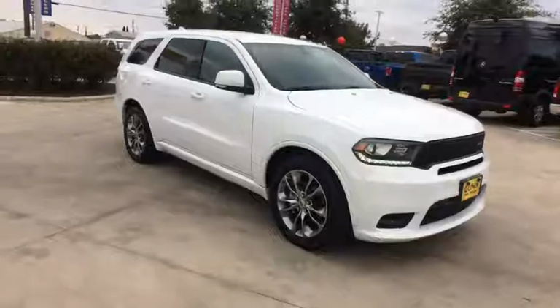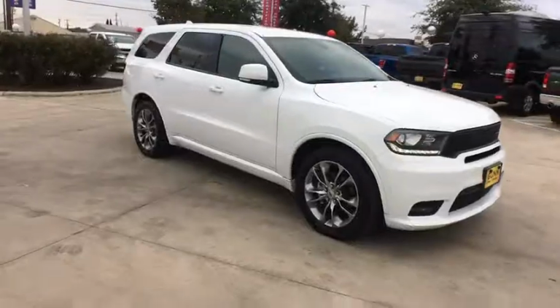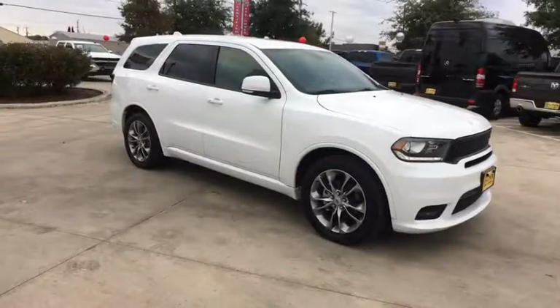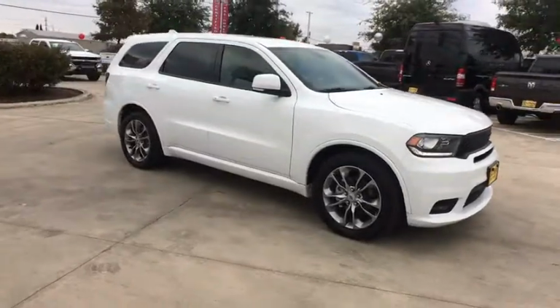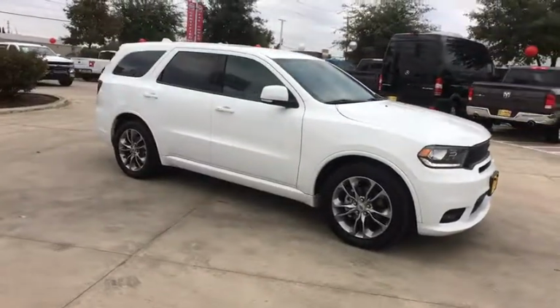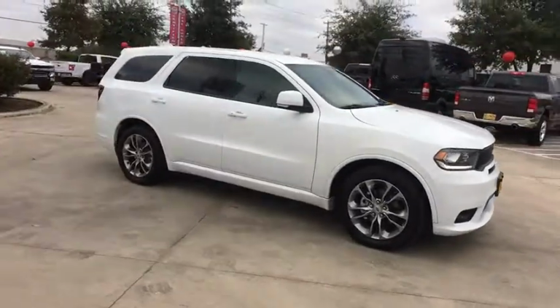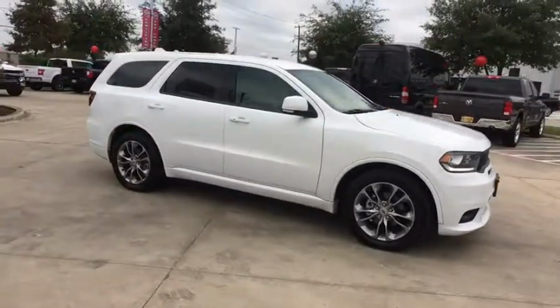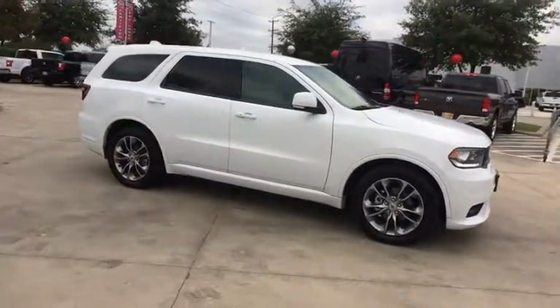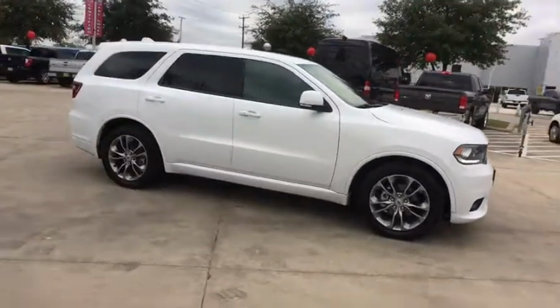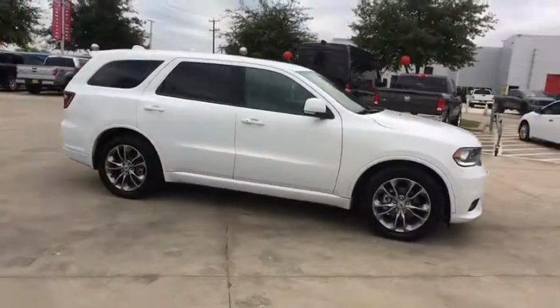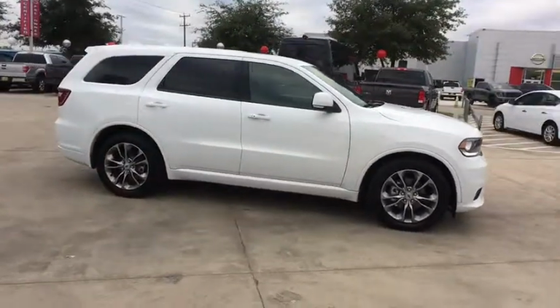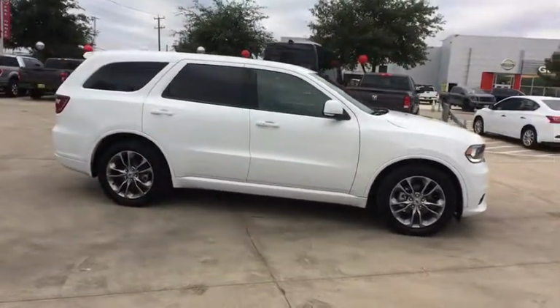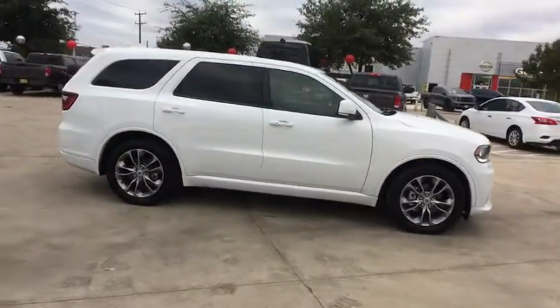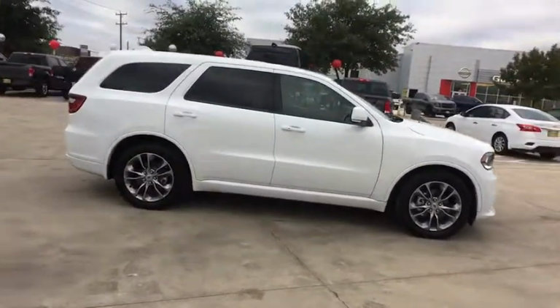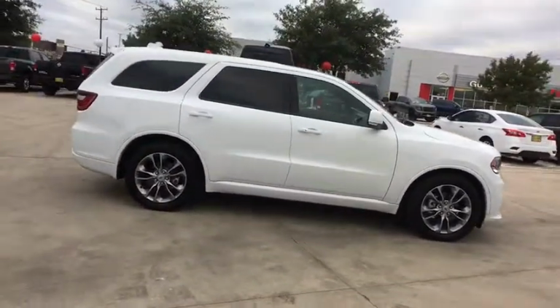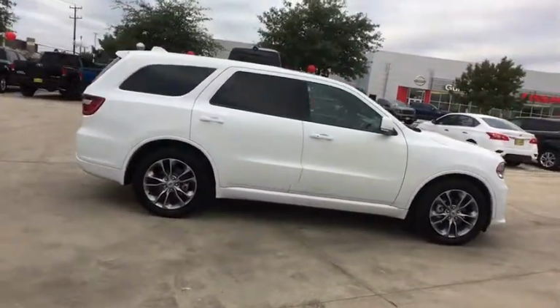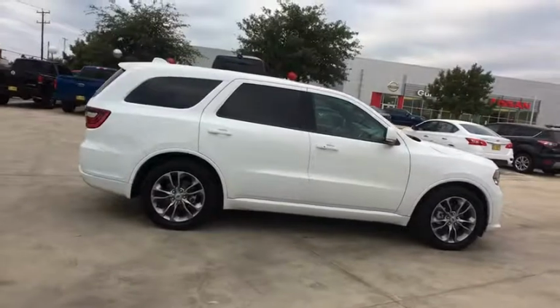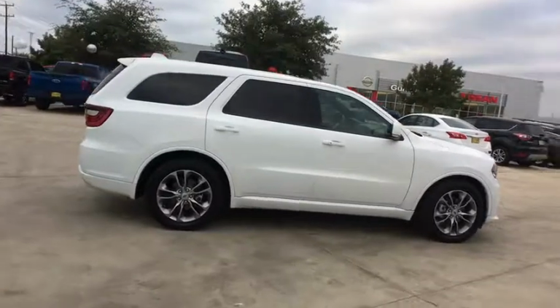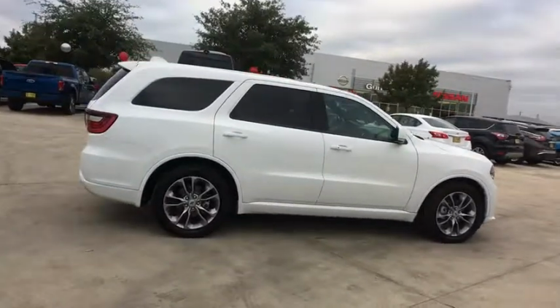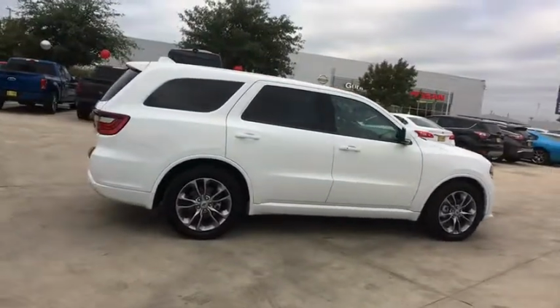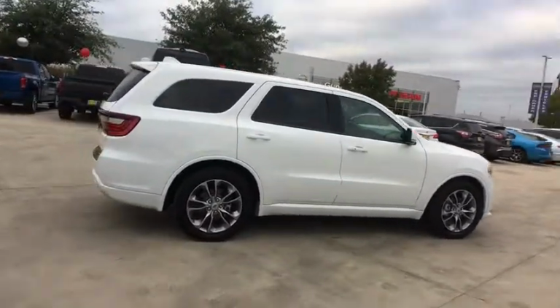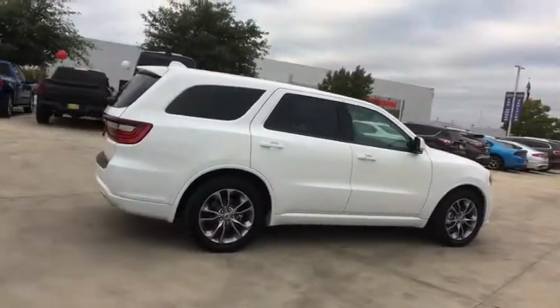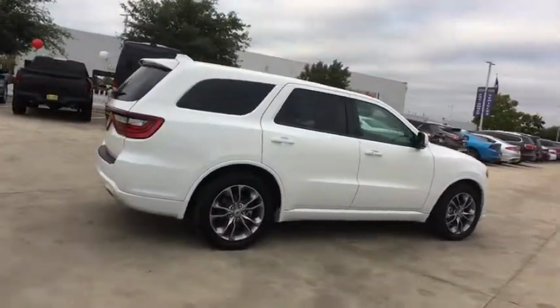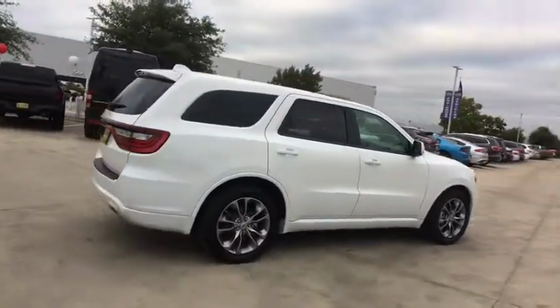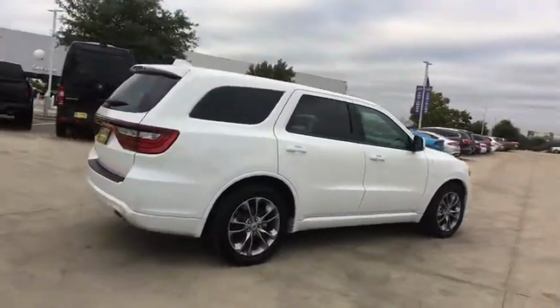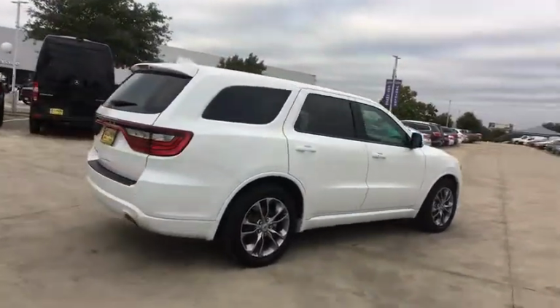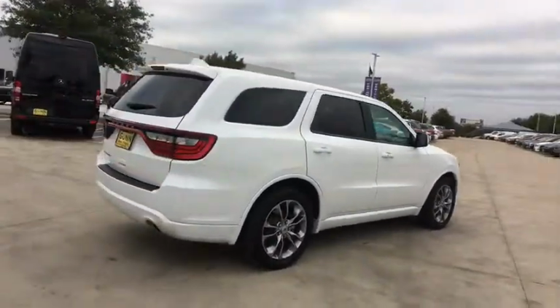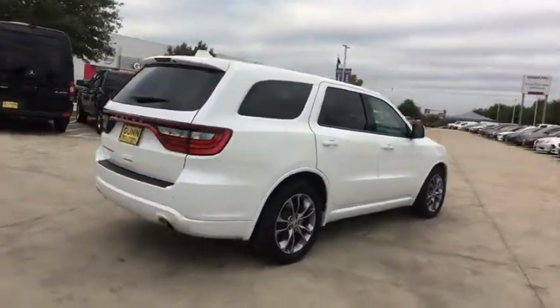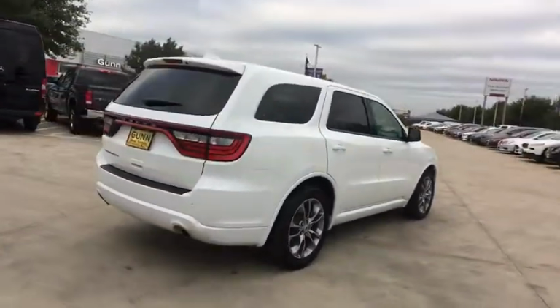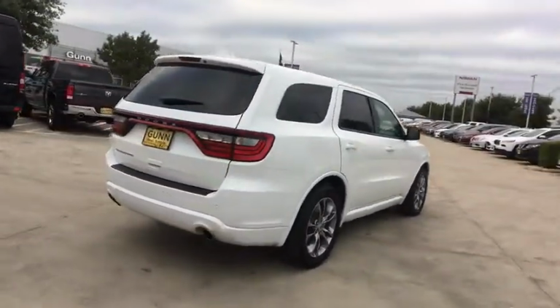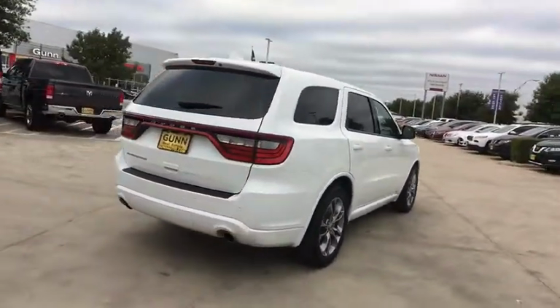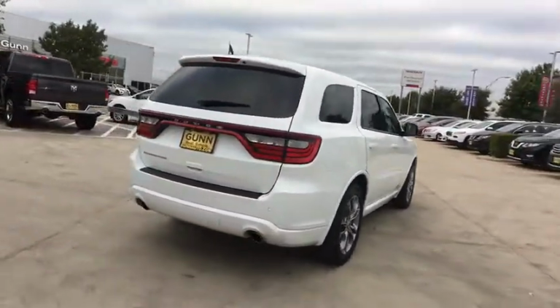Looking for the right vehicle? Check out the 2019 Dodge Durango. The Durango allows you and your family to travel in style and comfort while towing your camper or boat.